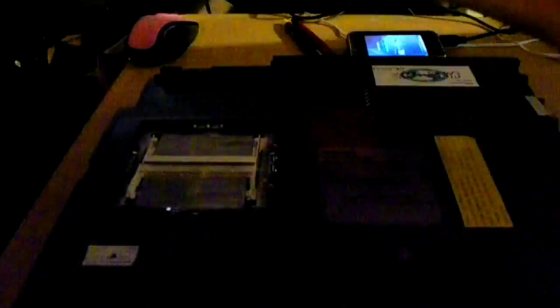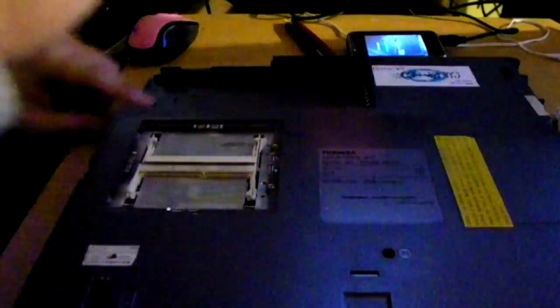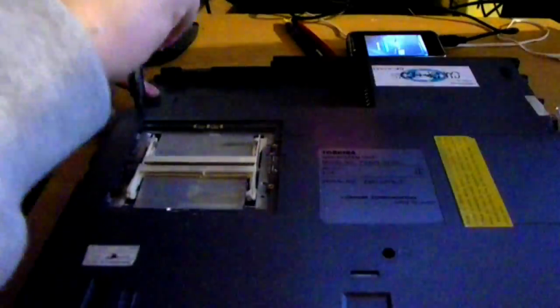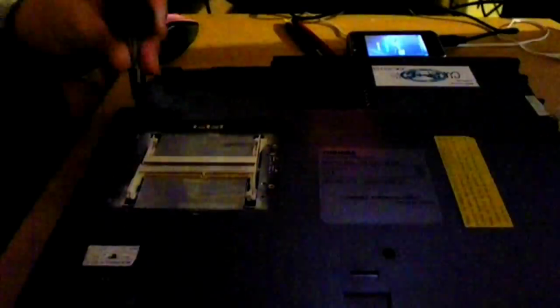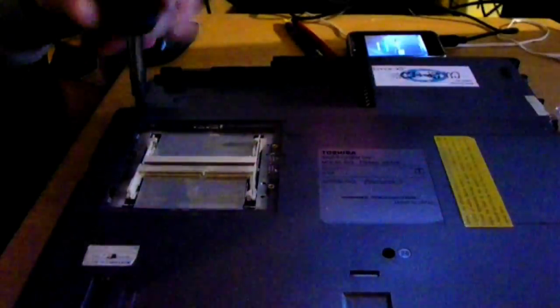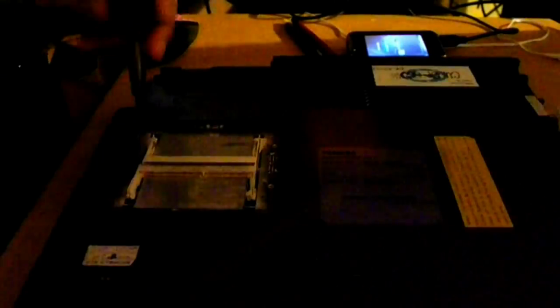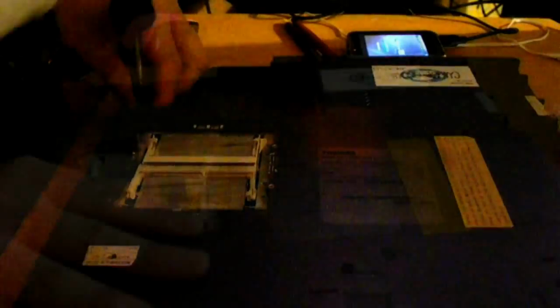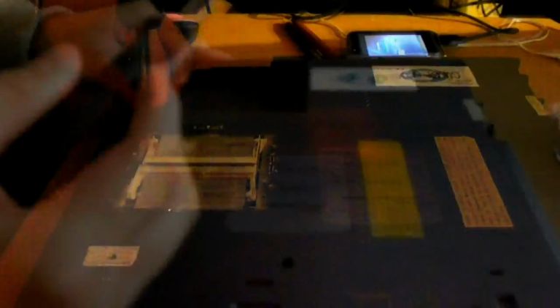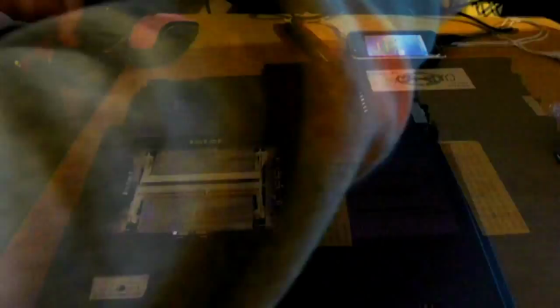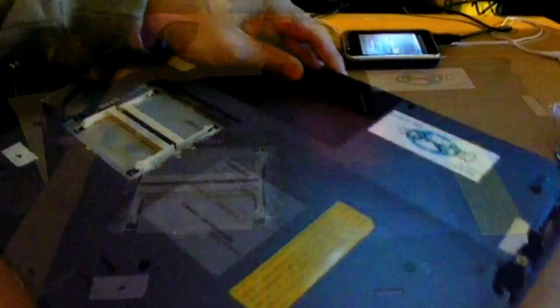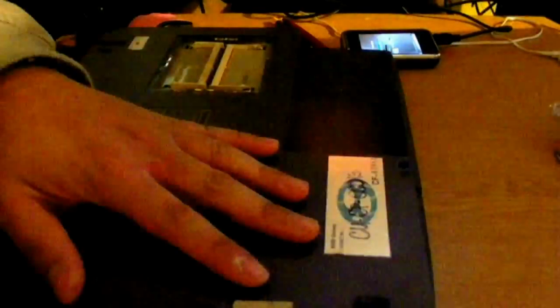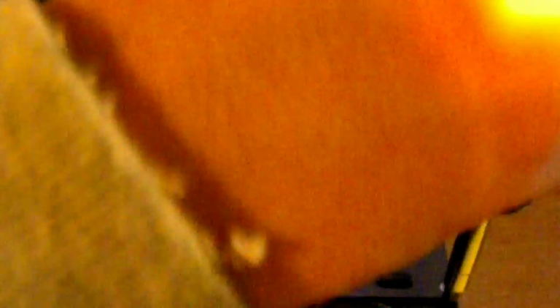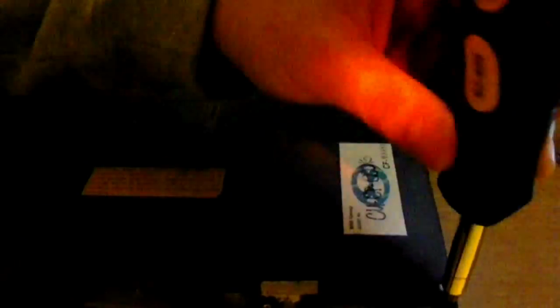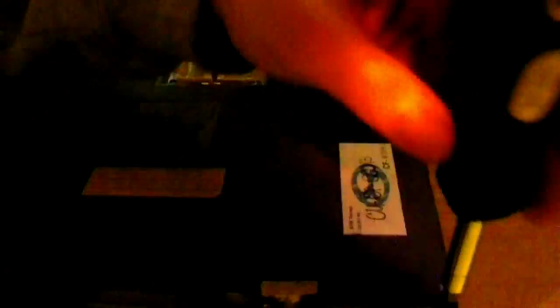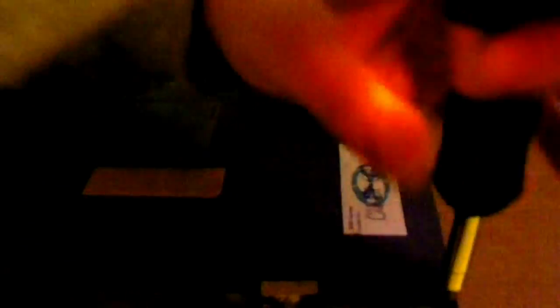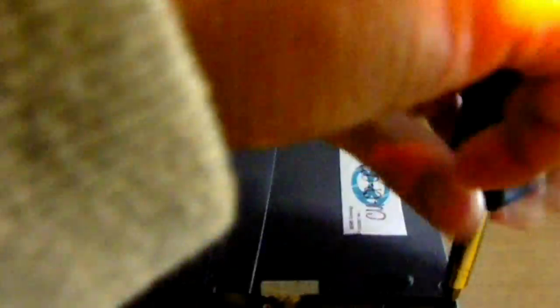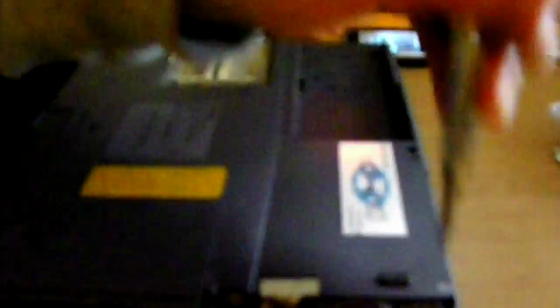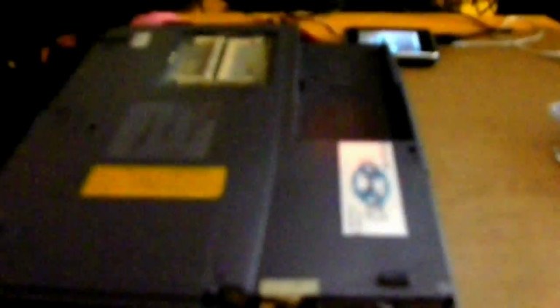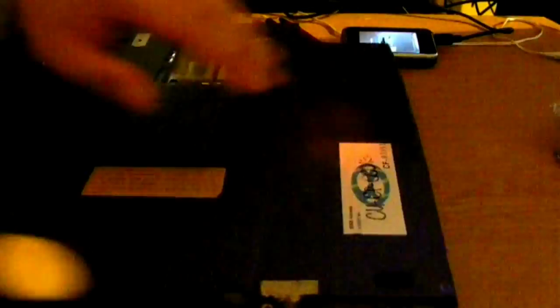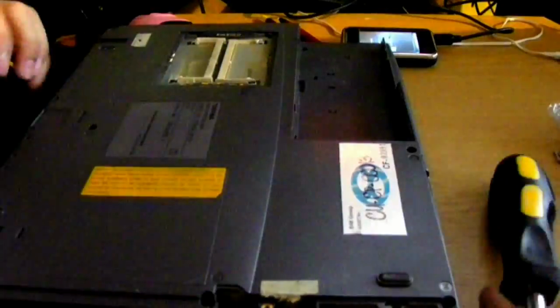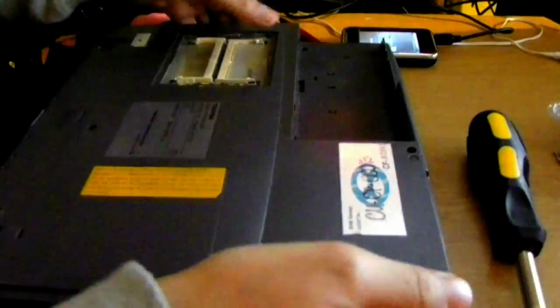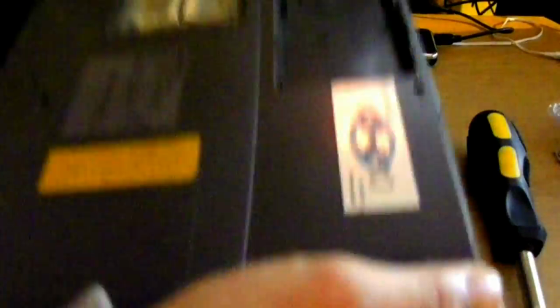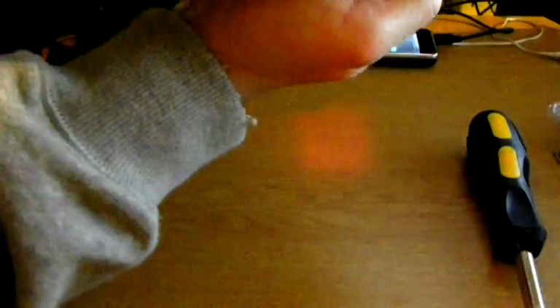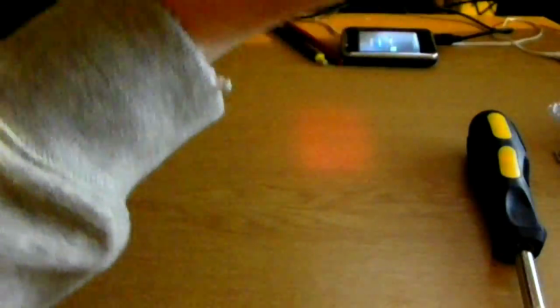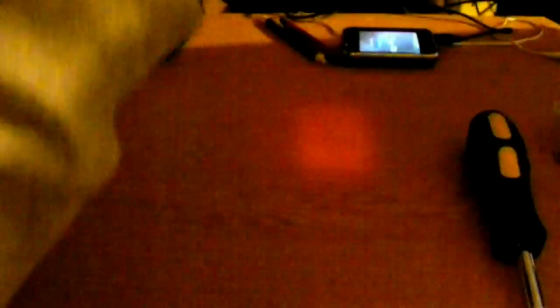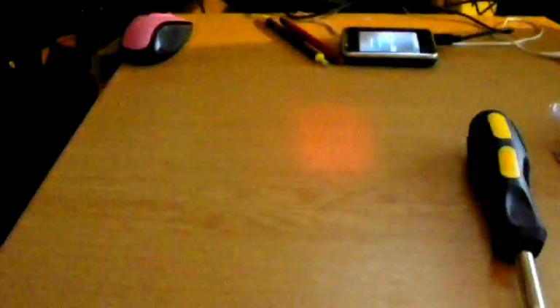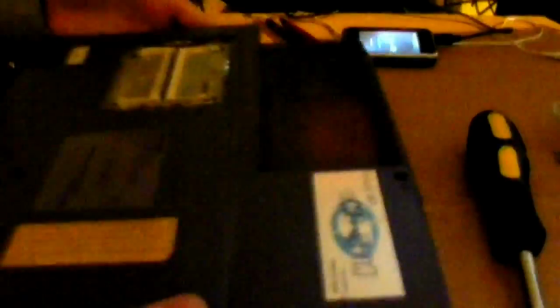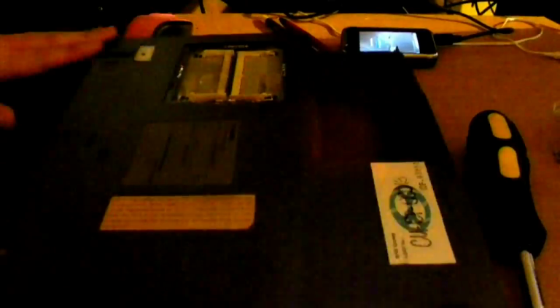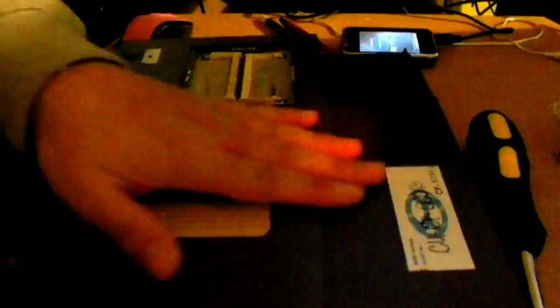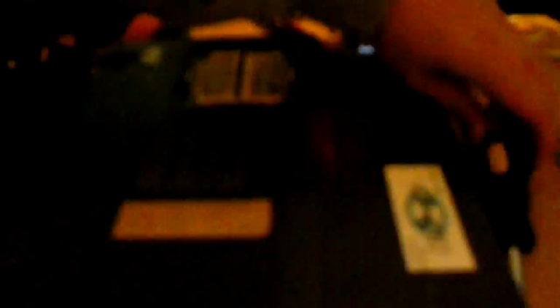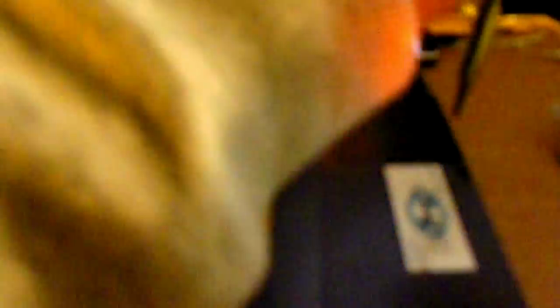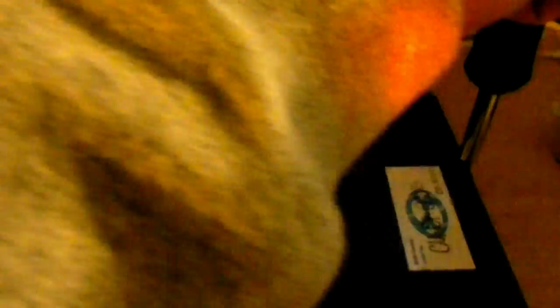Also, worth noting: I edited this with a time lapse through most of the process. In other words, I sped up the video but tried to keep showing the different components I detached from the computer at normal speed.